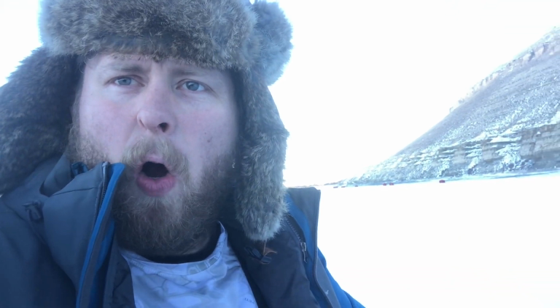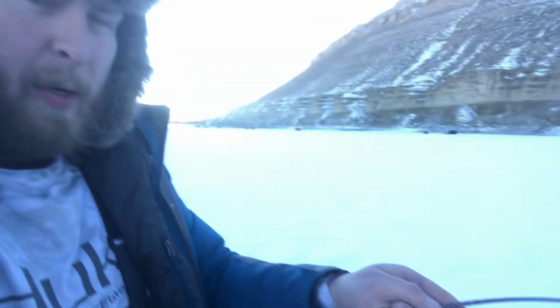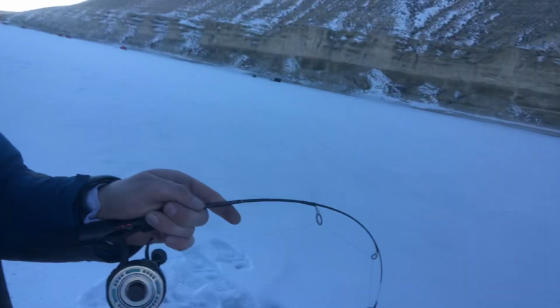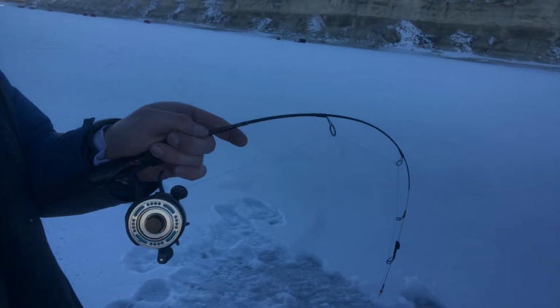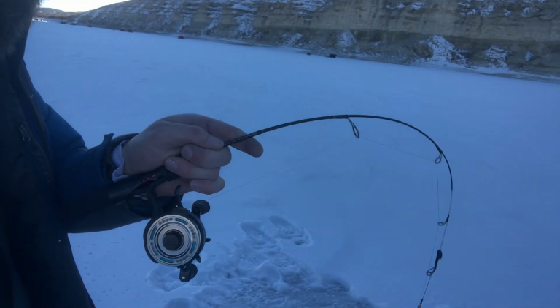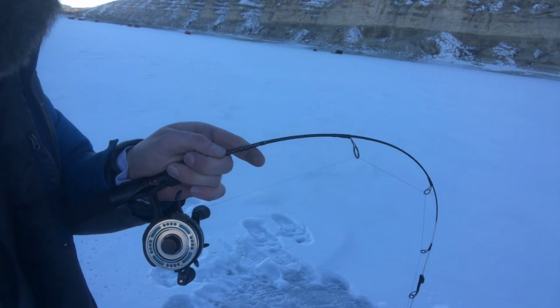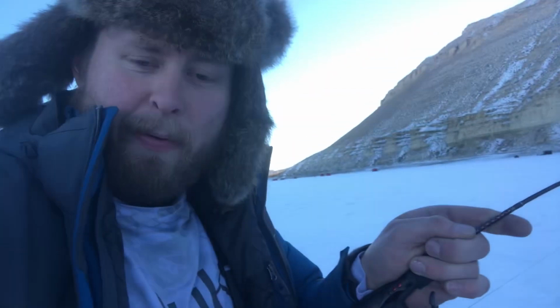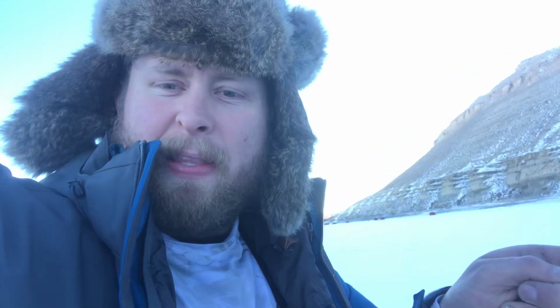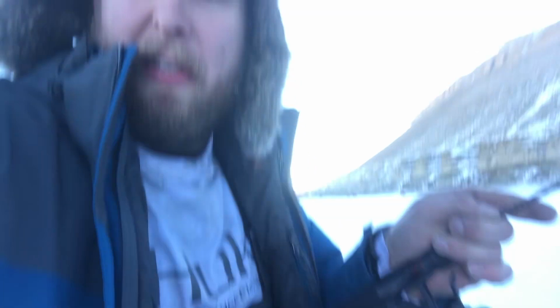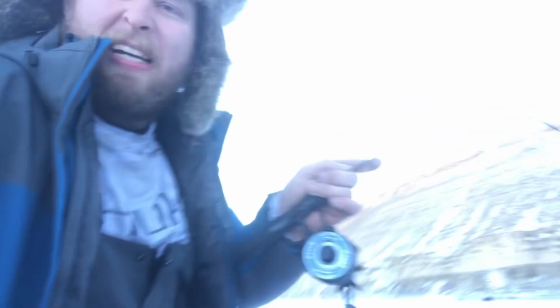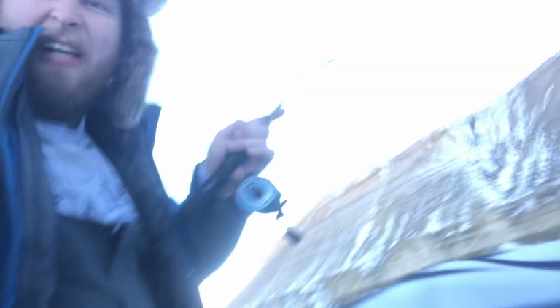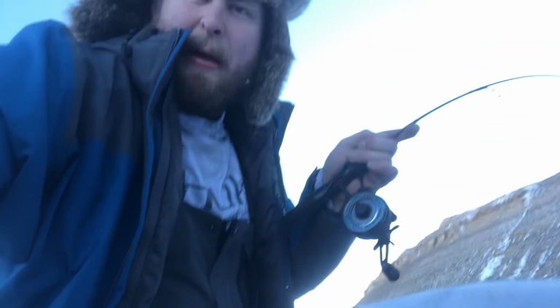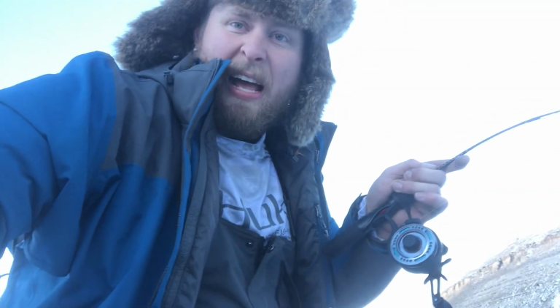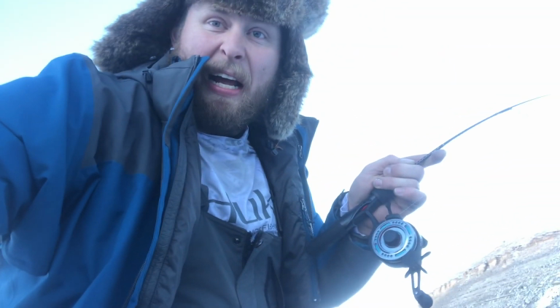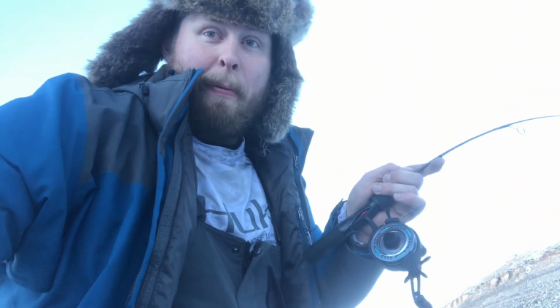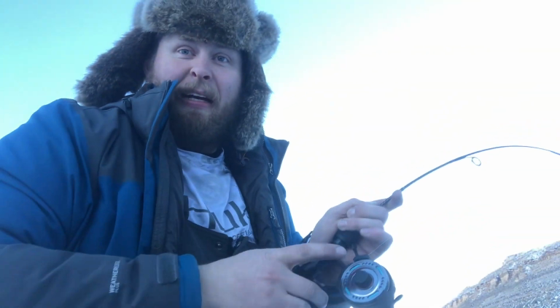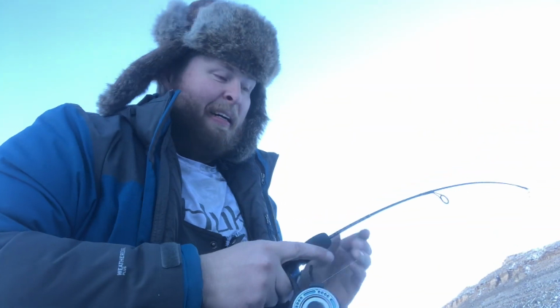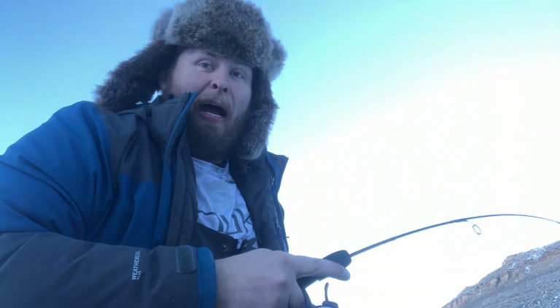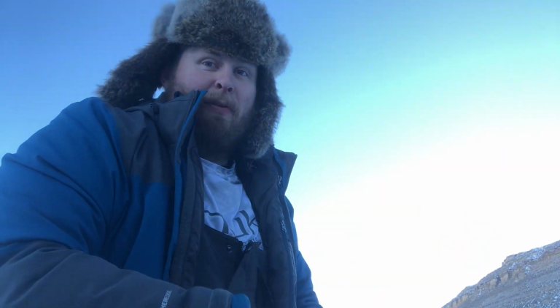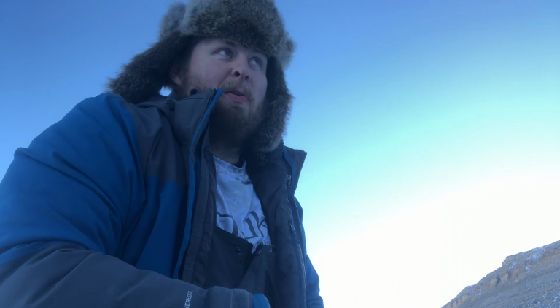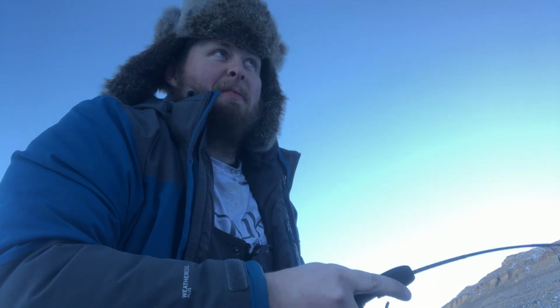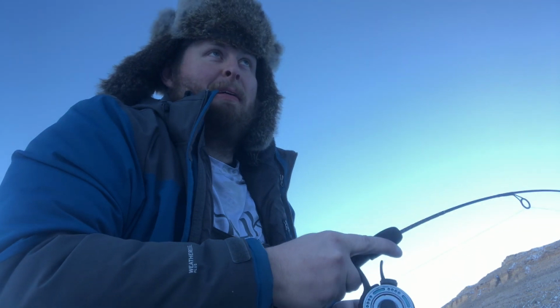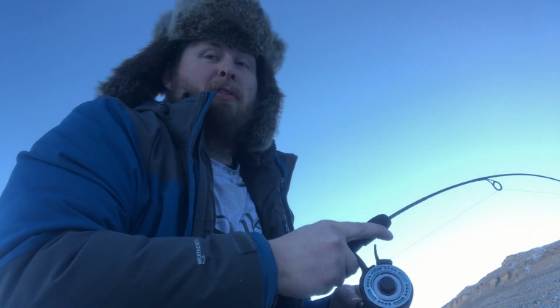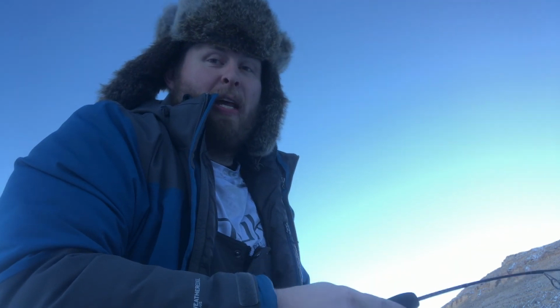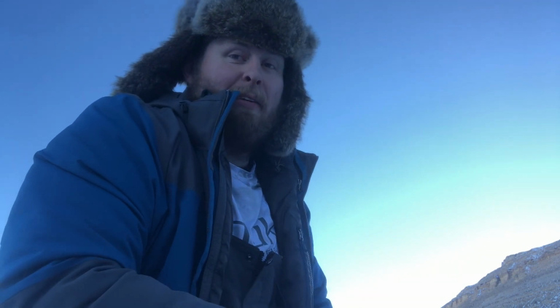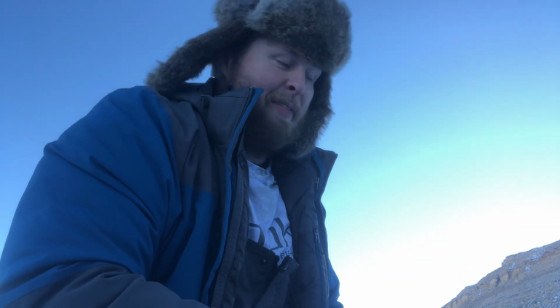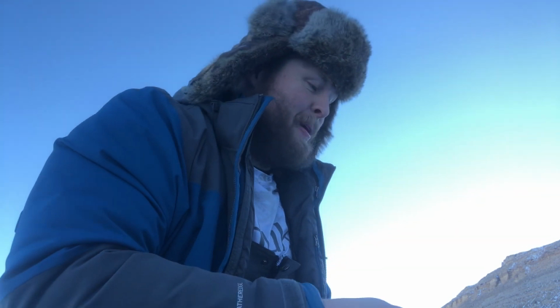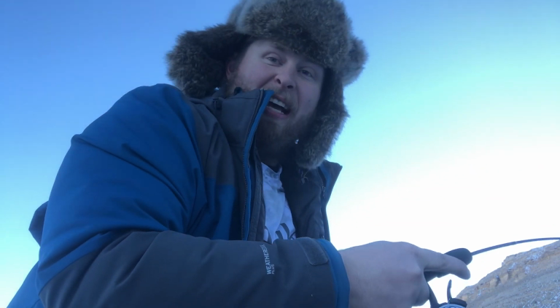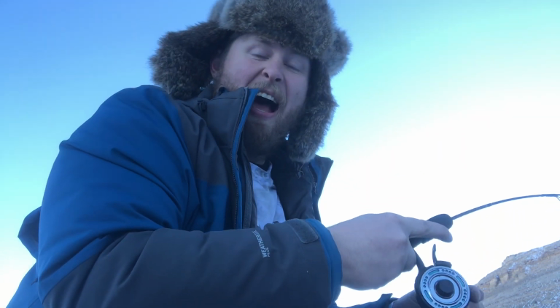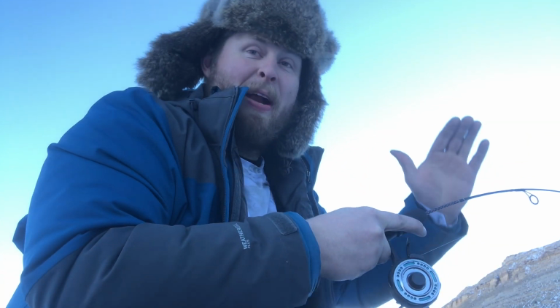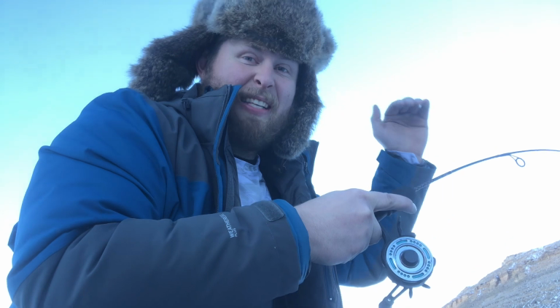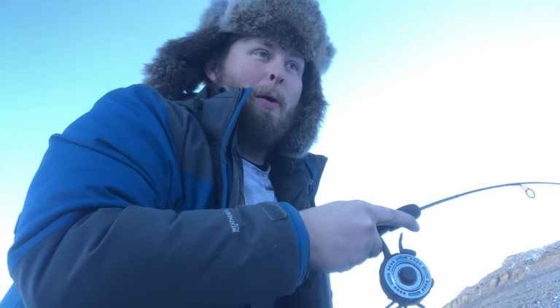Holy crap, I saw him right up at the surface! He's probably close to 30 inches if I had to make a guess. I had it right at the ice and he went almost all the way to the bottom again.